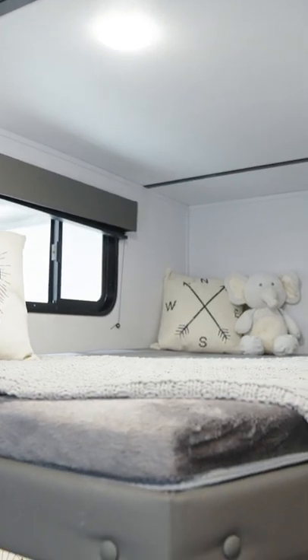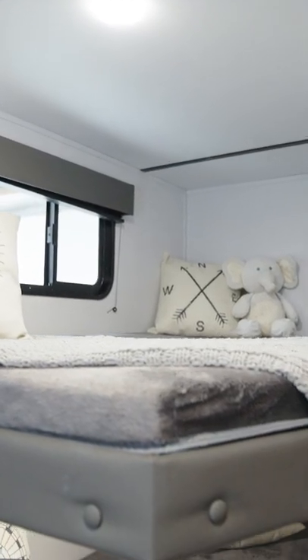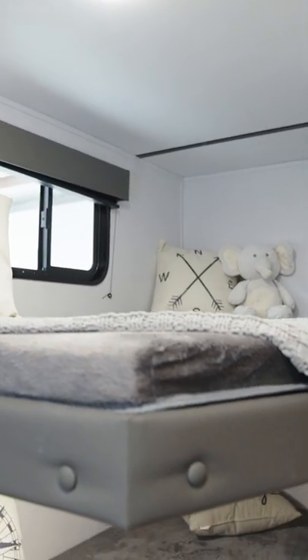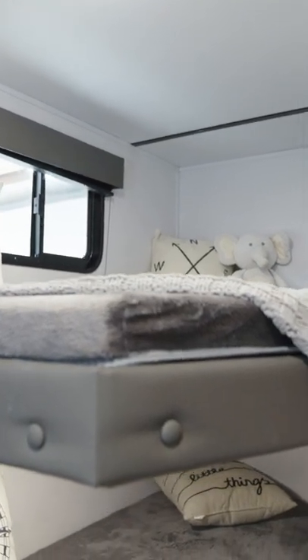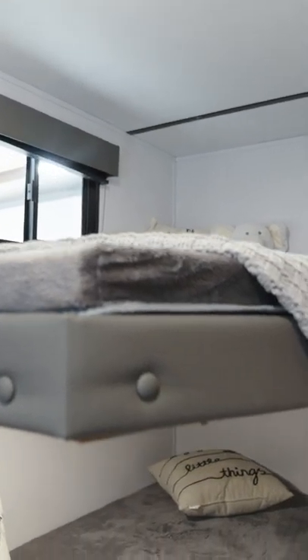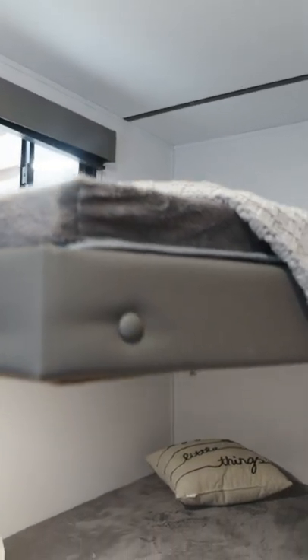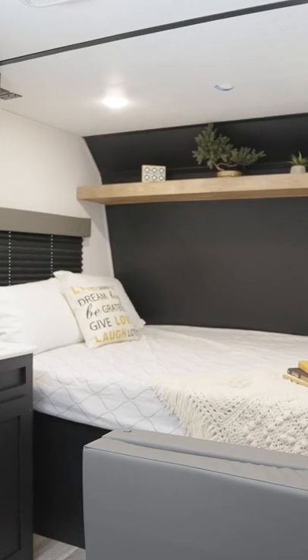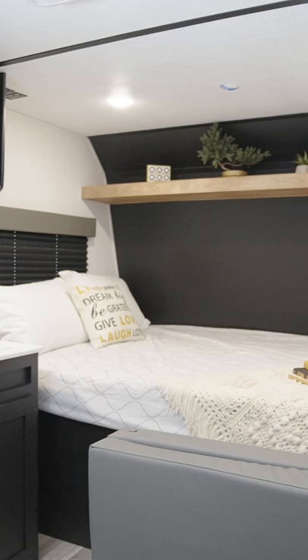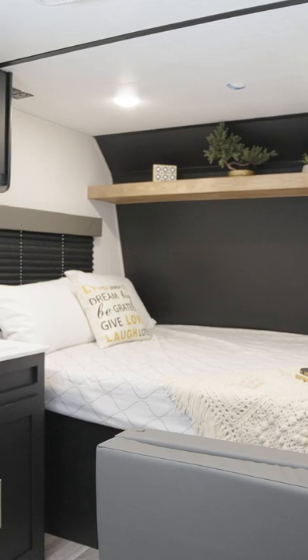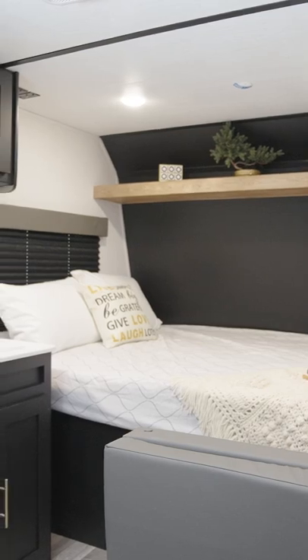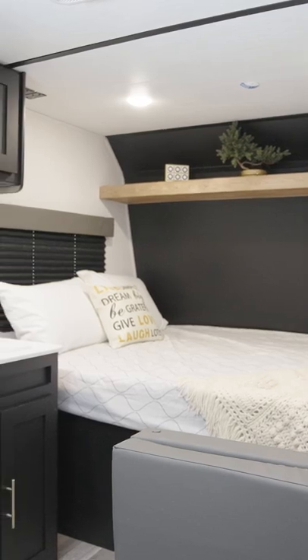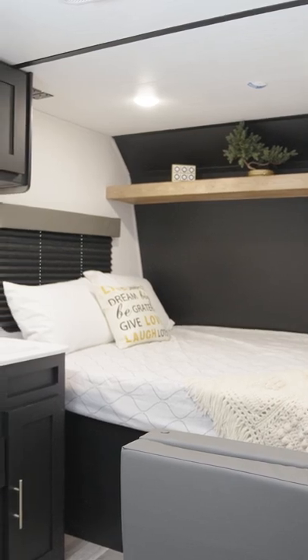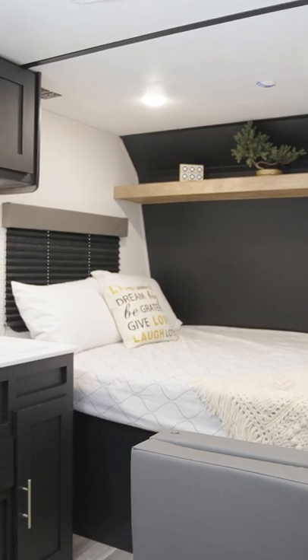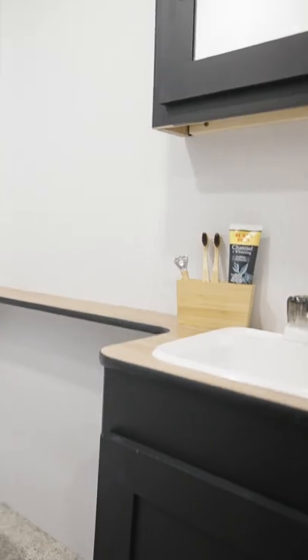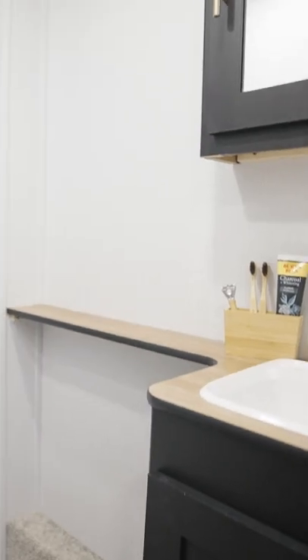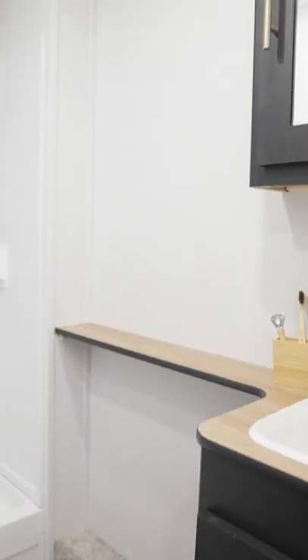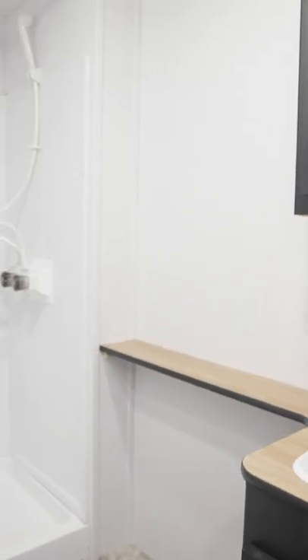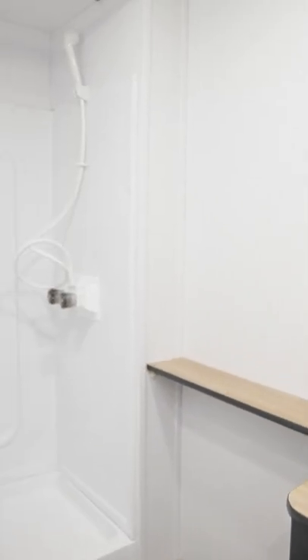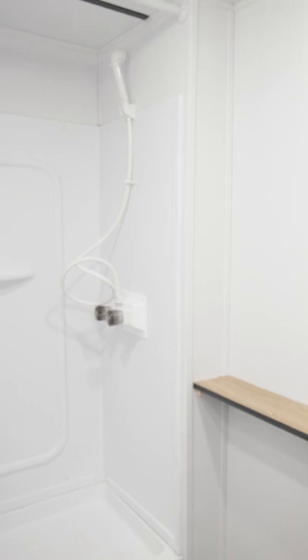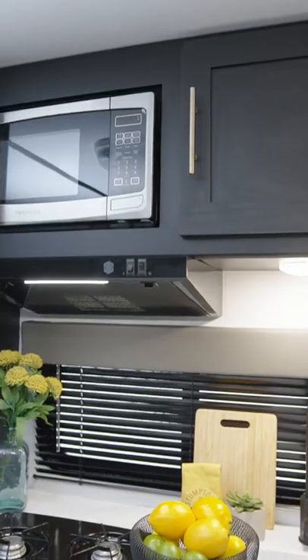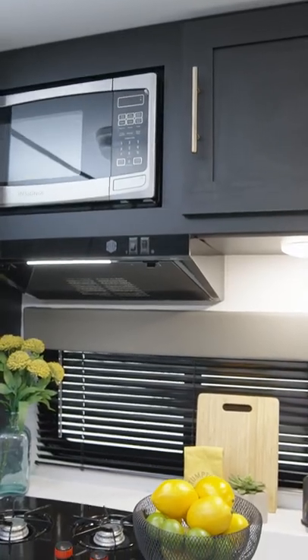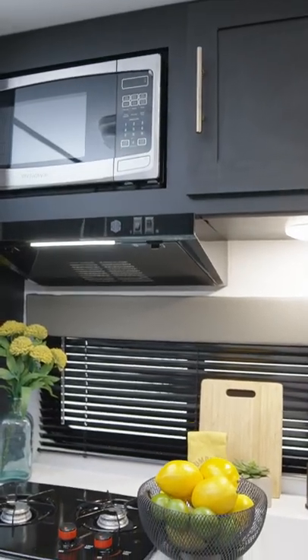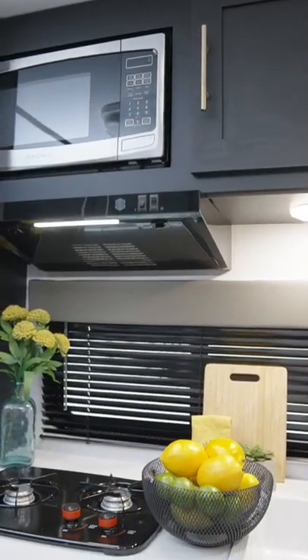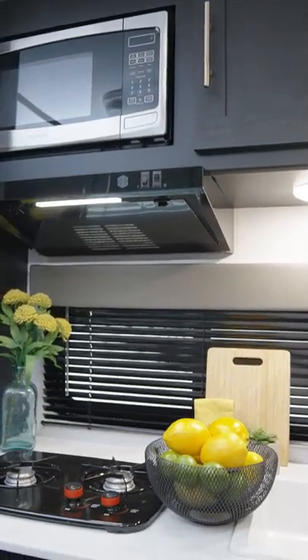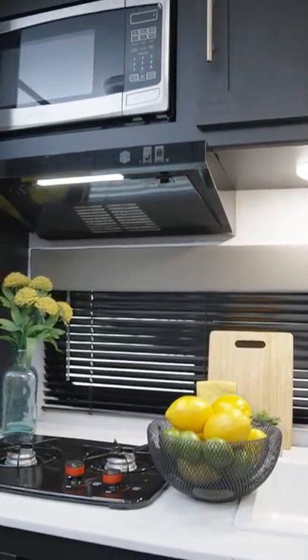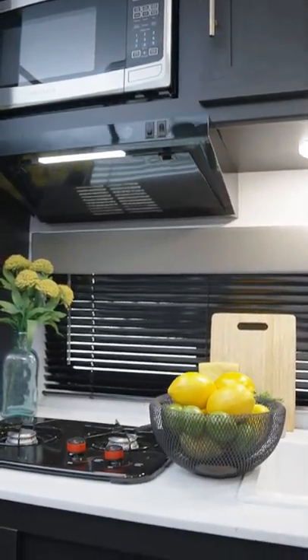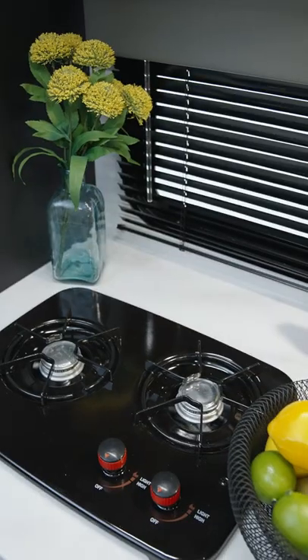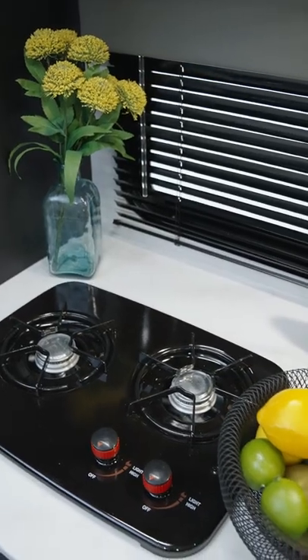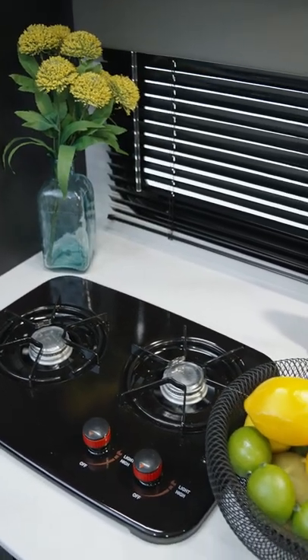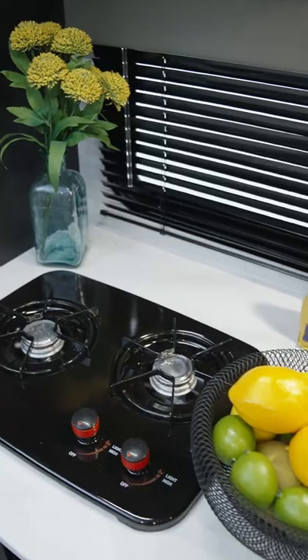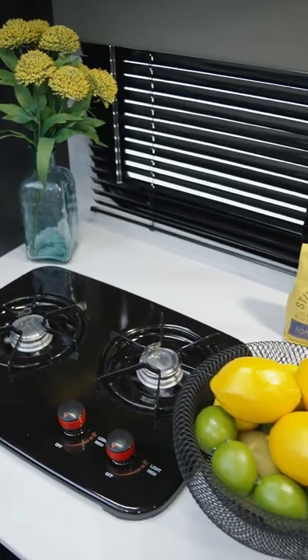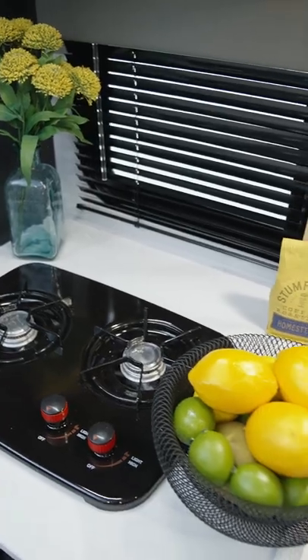In less than 23 feet, we've made a travel trailer that has a queen size bed, double over double bunks, a full bathroom, kitchen, and a dinette featuring the biggest campsite view in the industry. This trailer has everything you need to escape for the weekend.